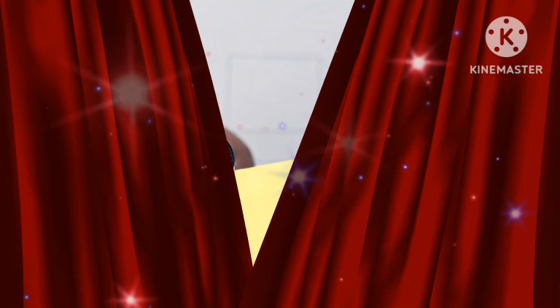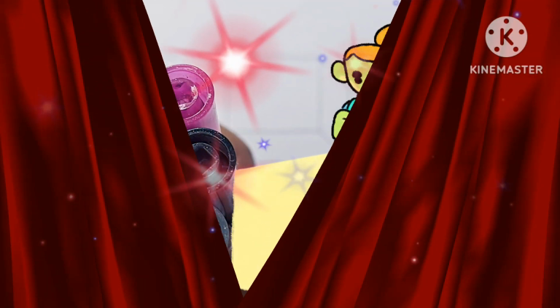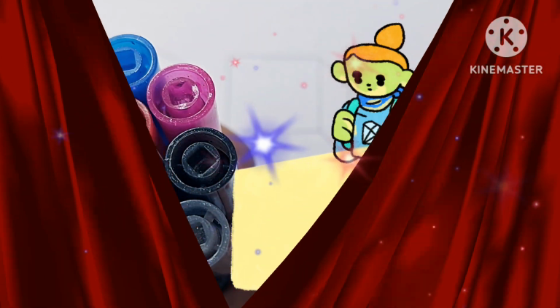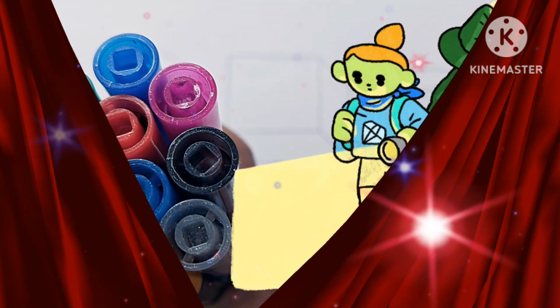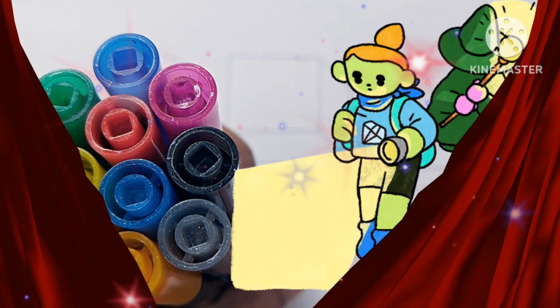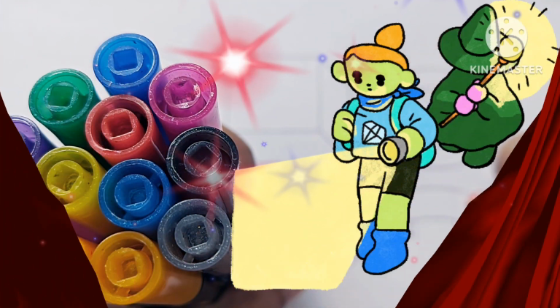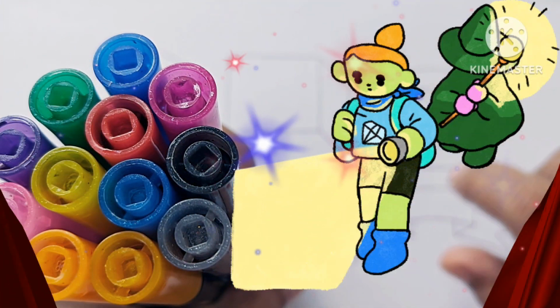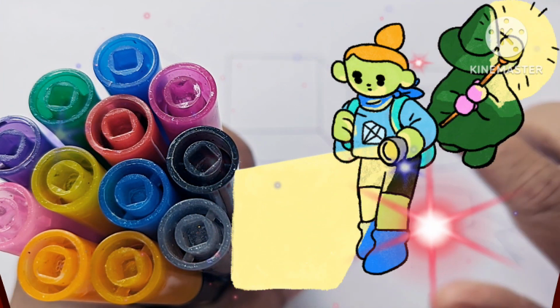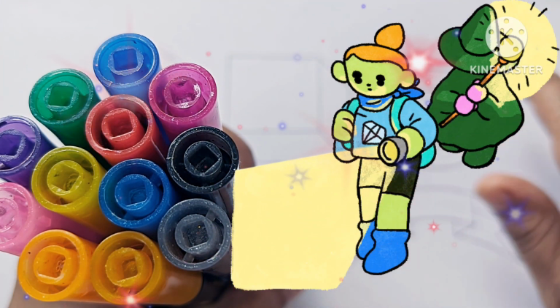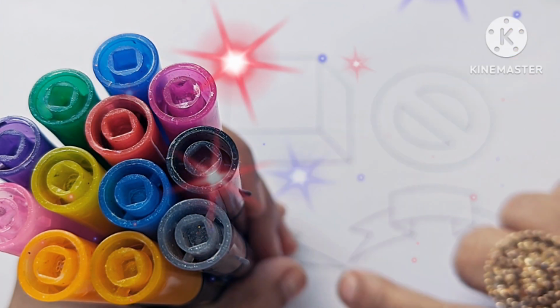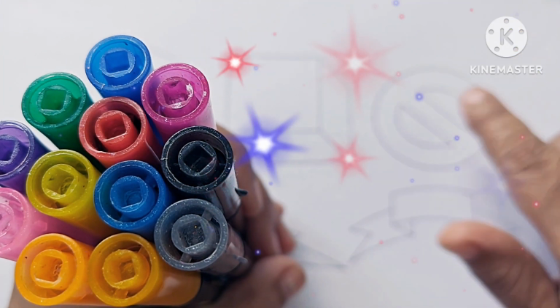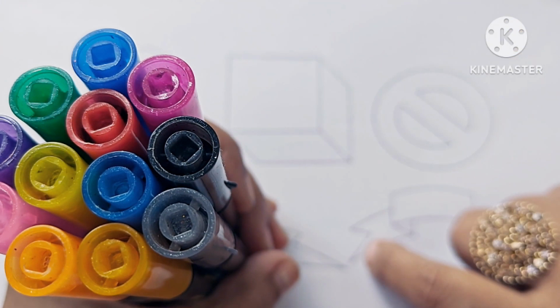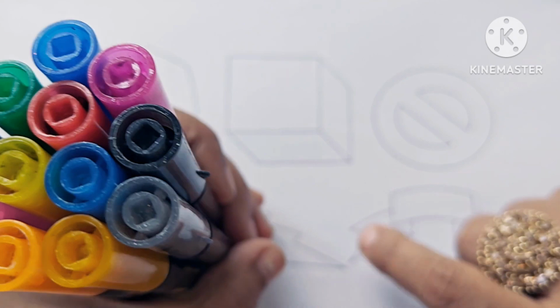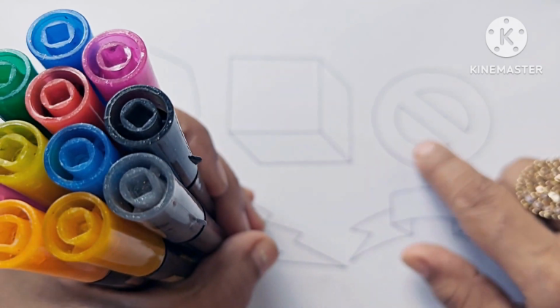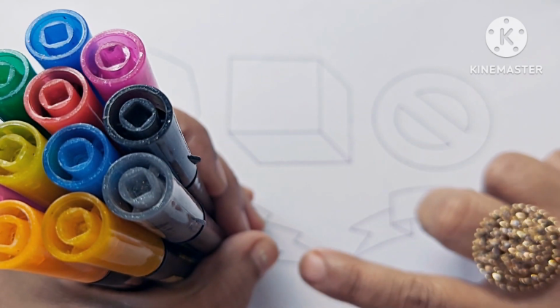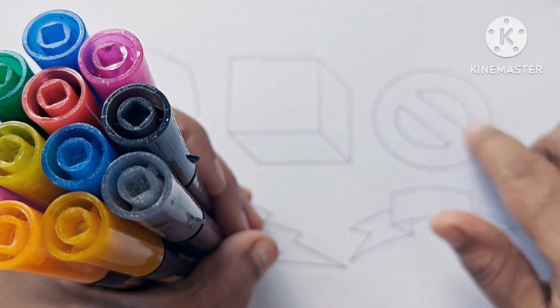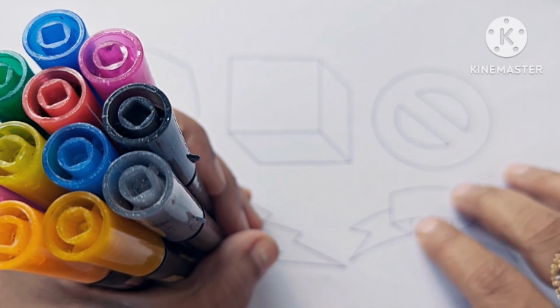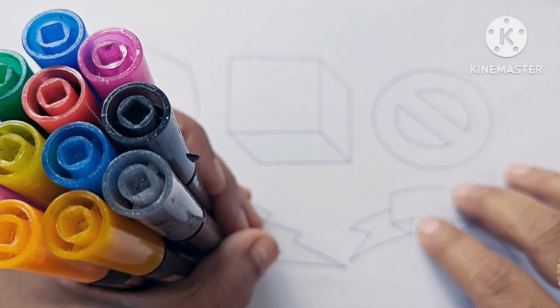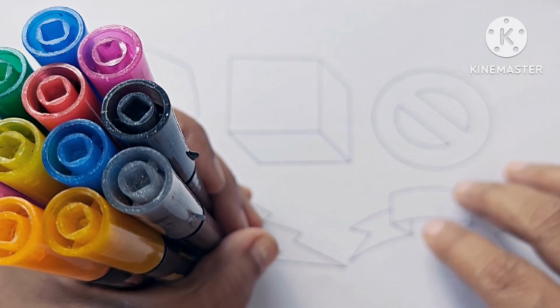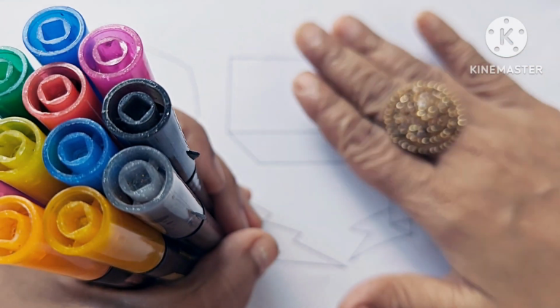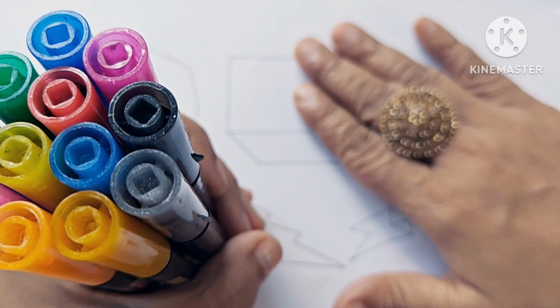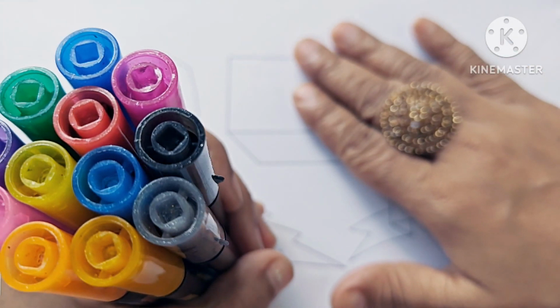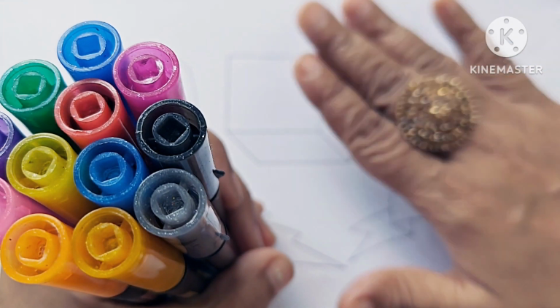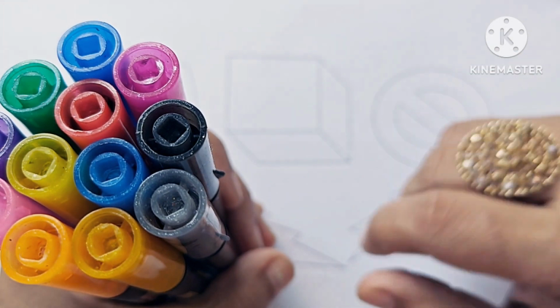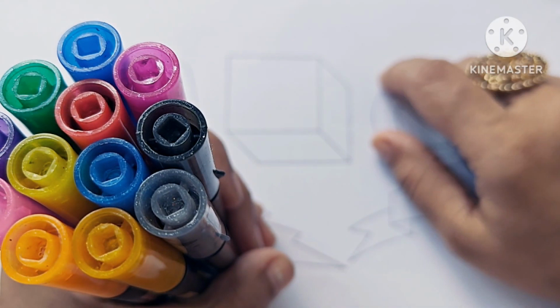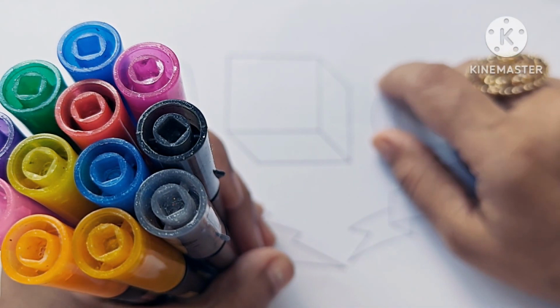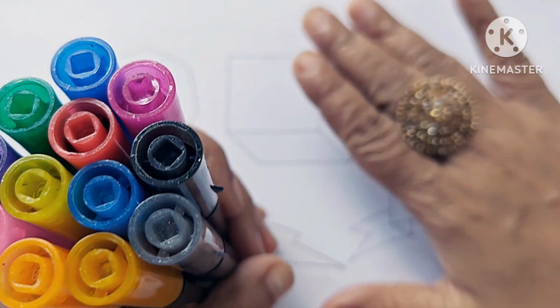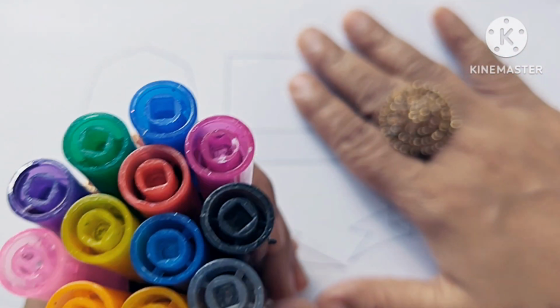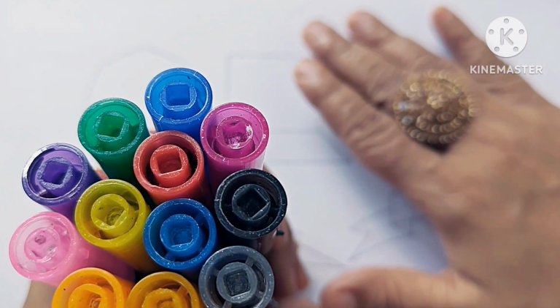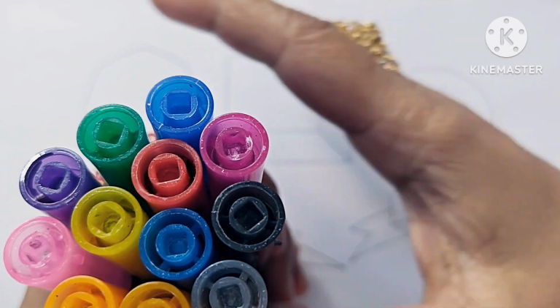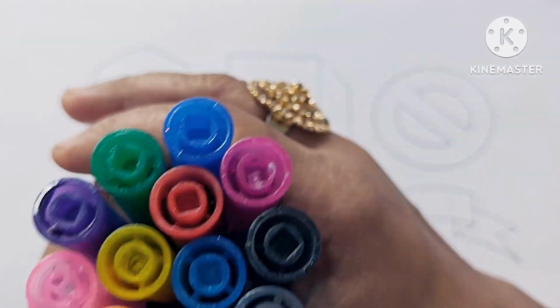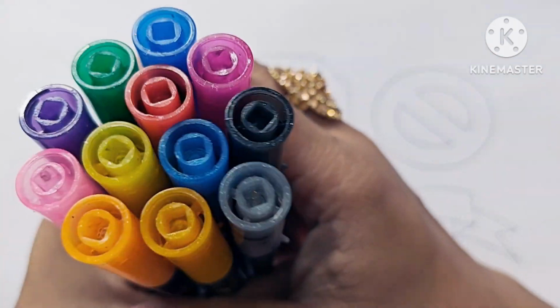Hello kids, let us learn how to draw some new shapes, symbols, and color names. If you are new to my channel, please subscribe. Now let us know about the color names.